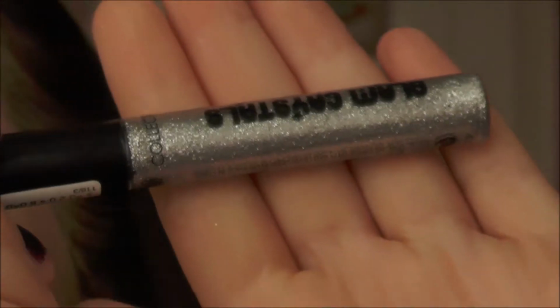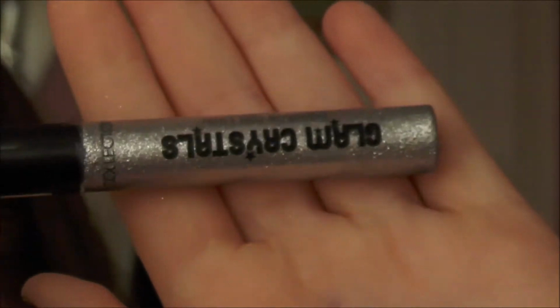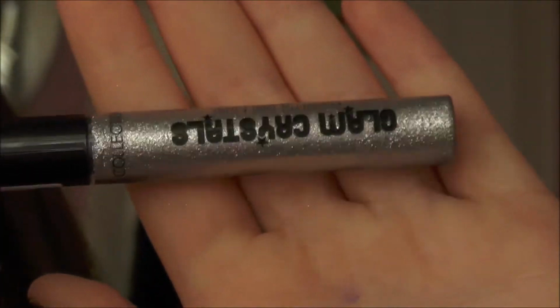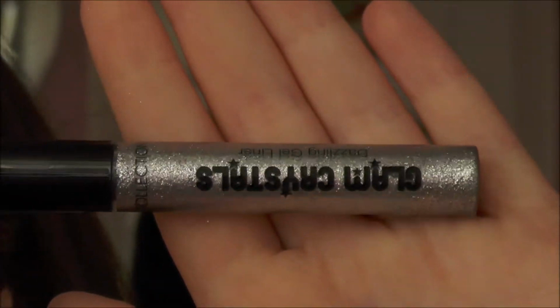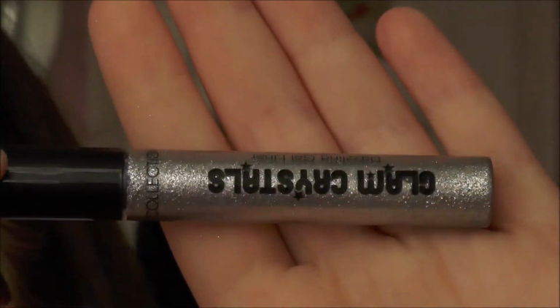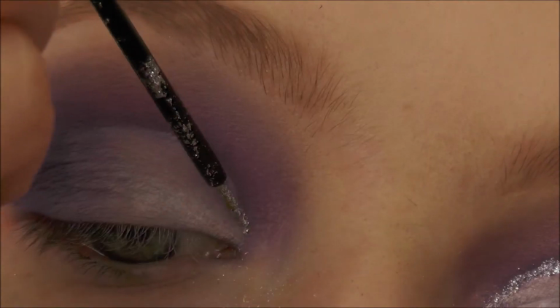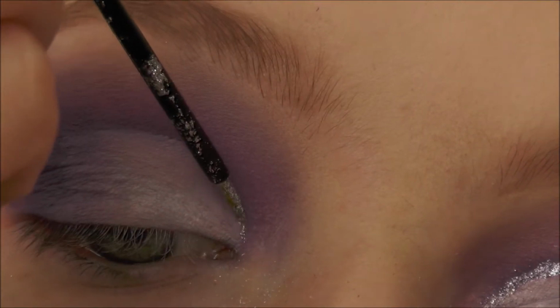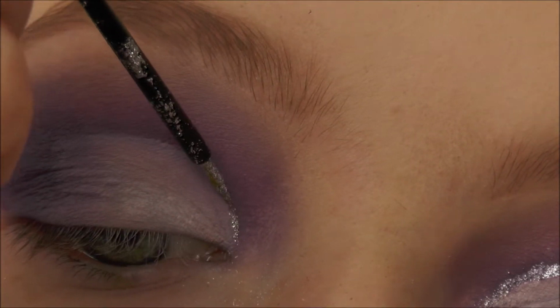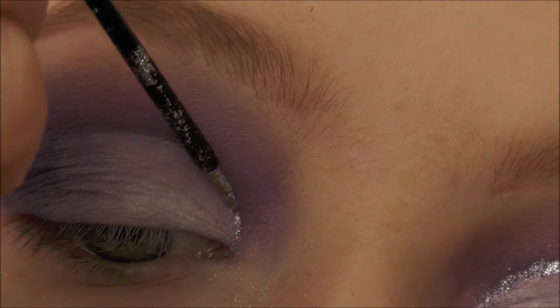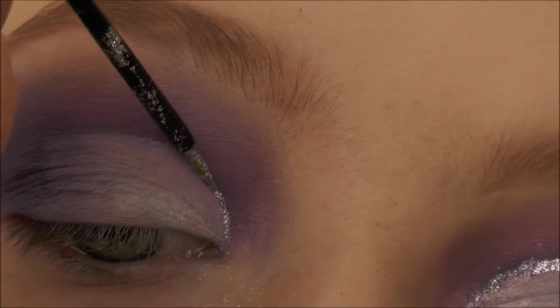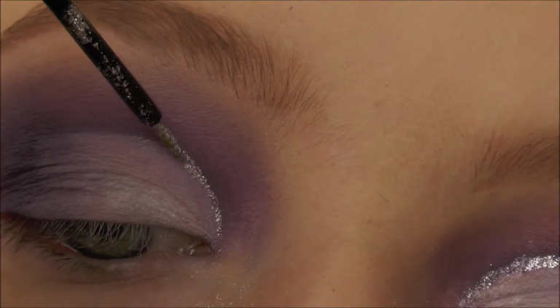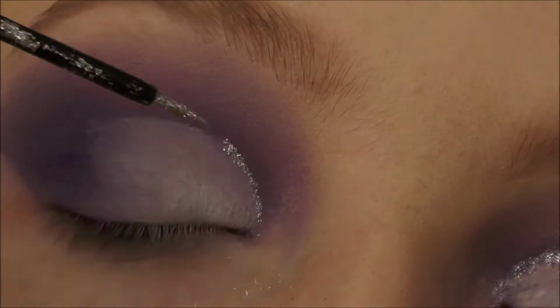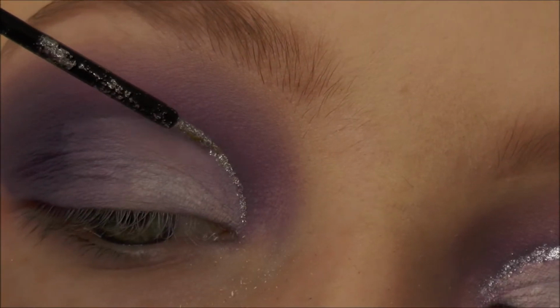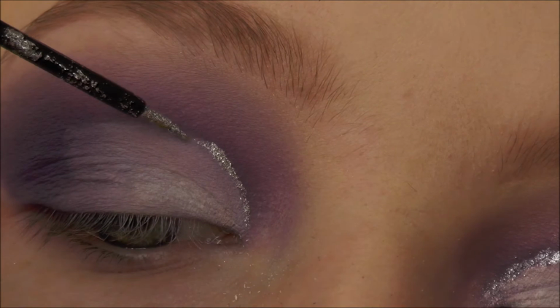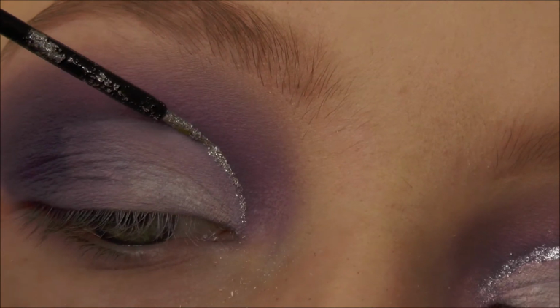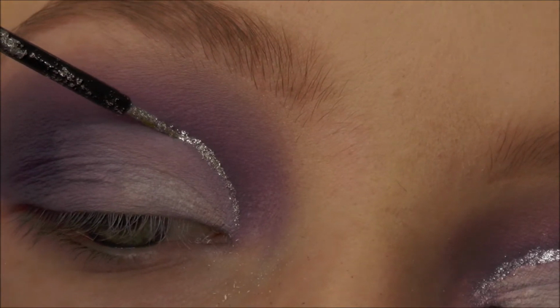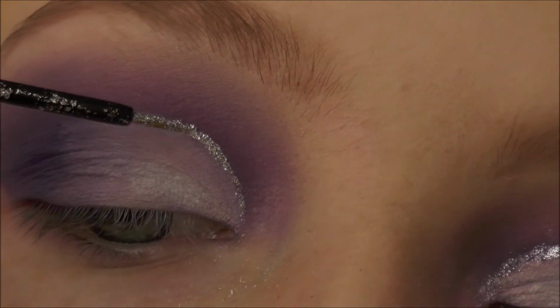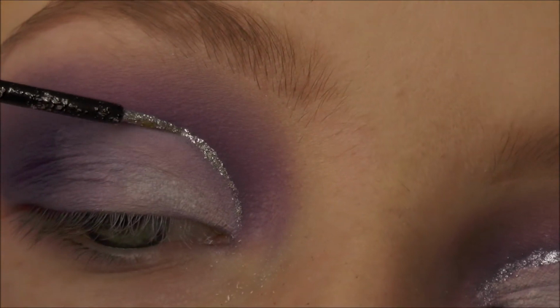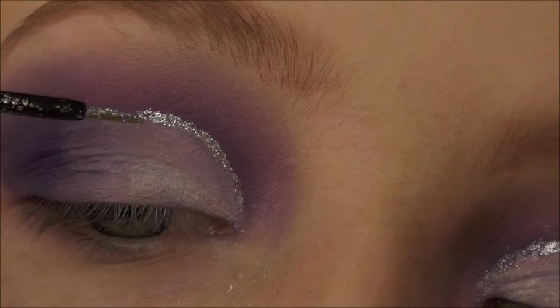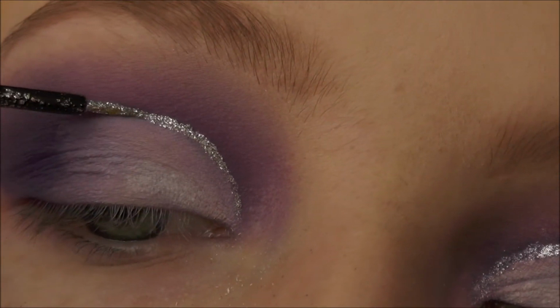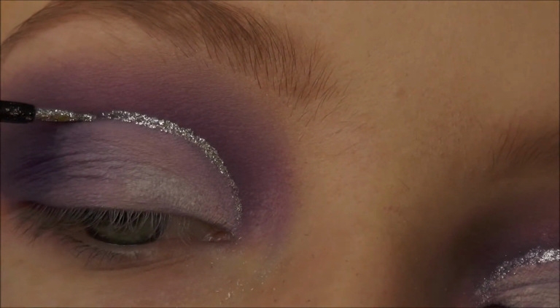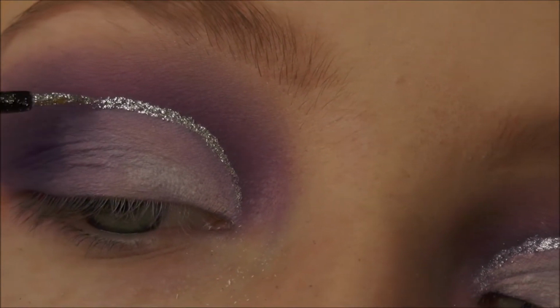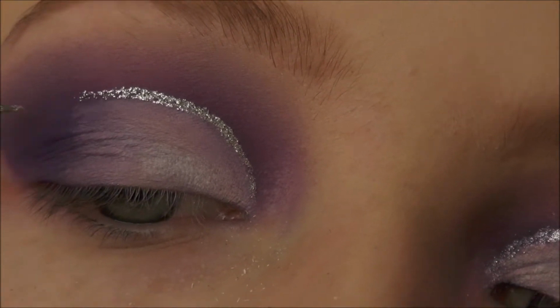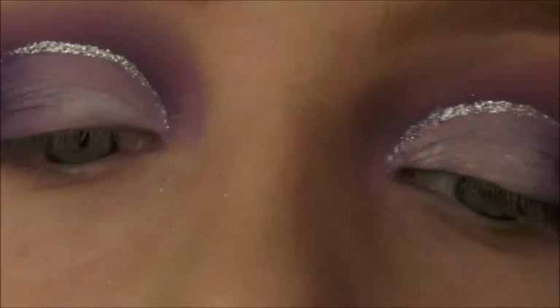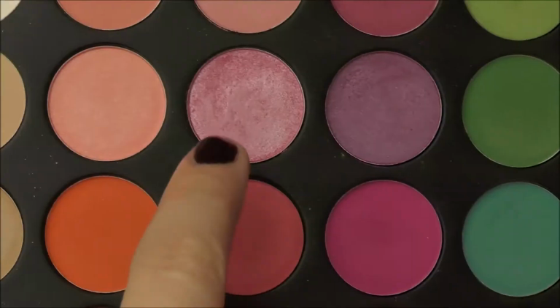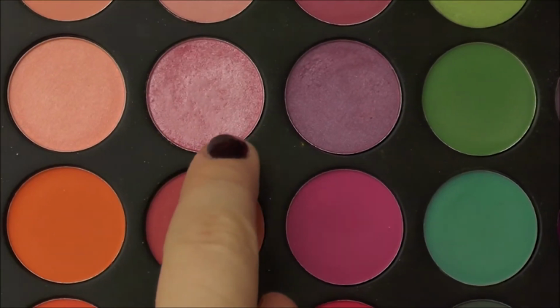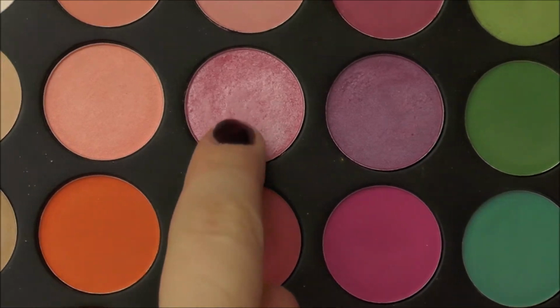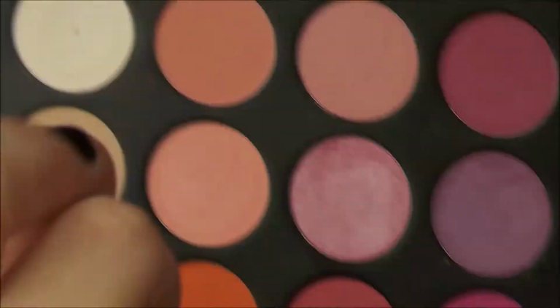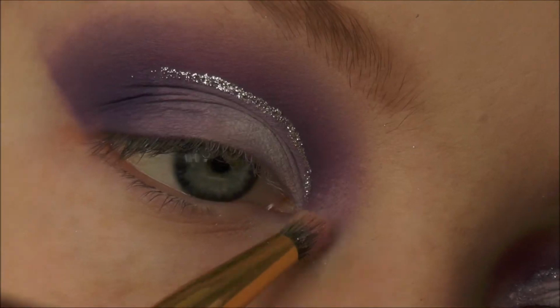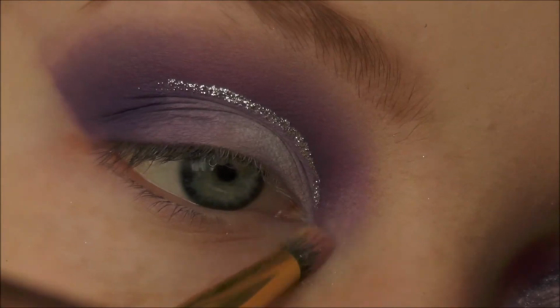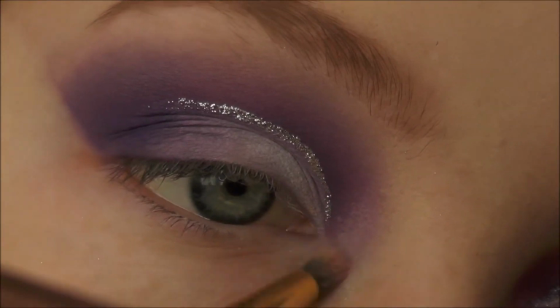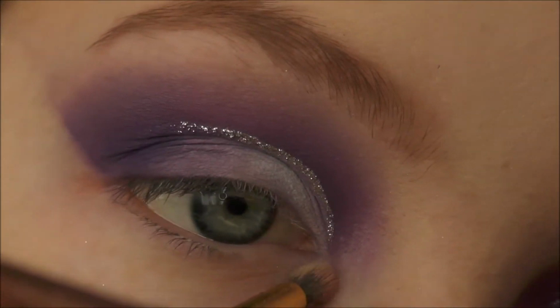For a touch of glitter, using the Collection Glam Crystals — the silver one — putting a thin line of that along the cut crease, and then placing a pink colour in the inner corner.